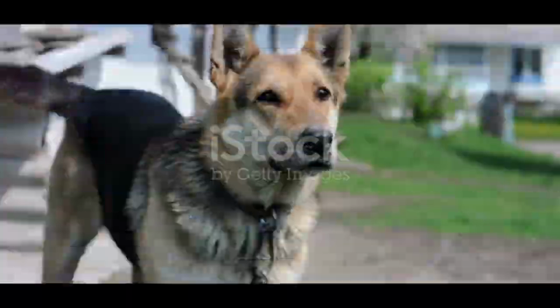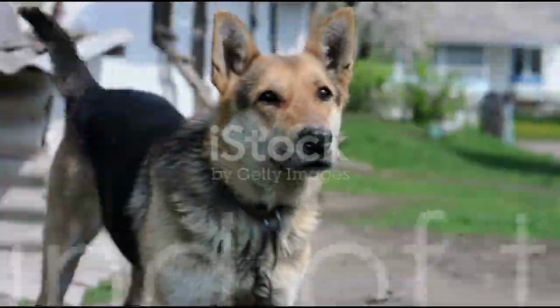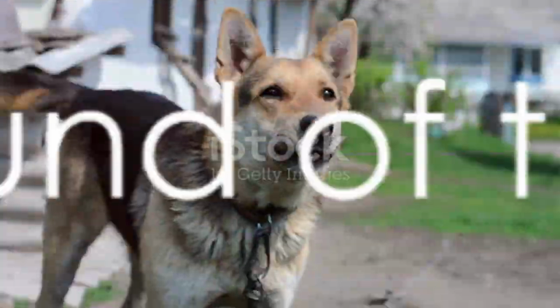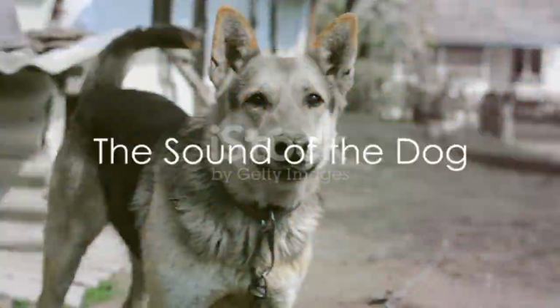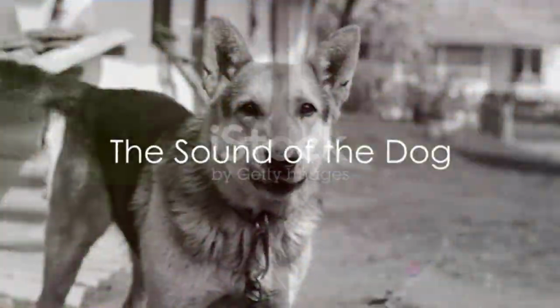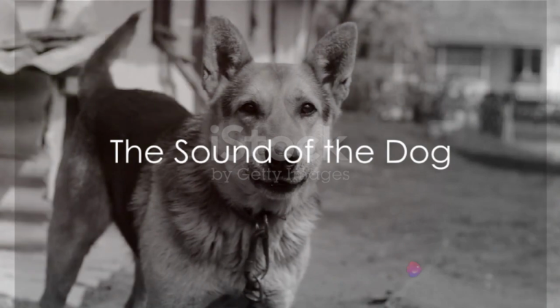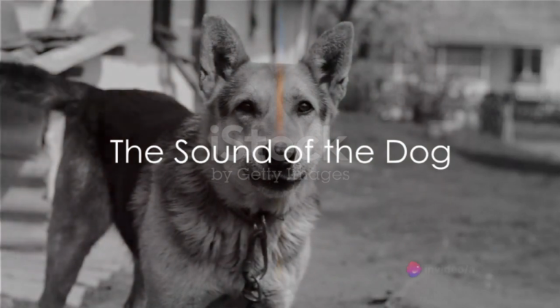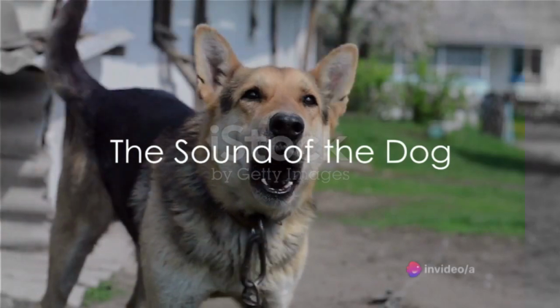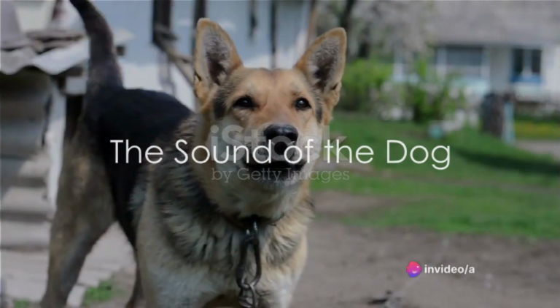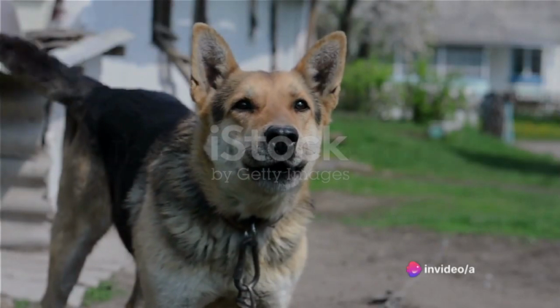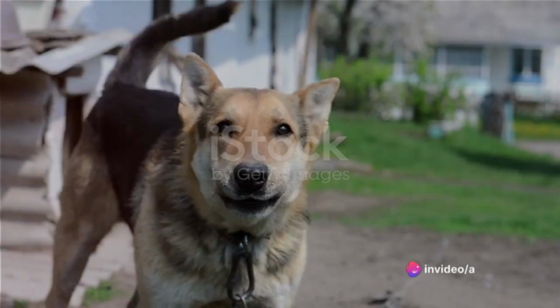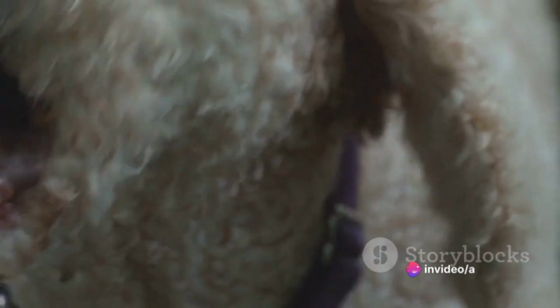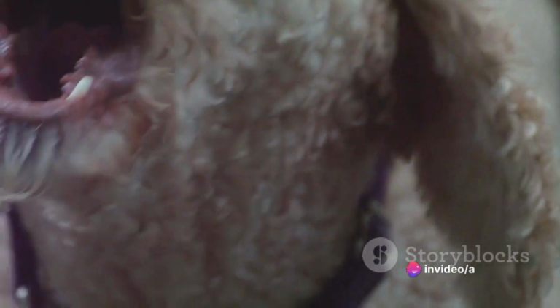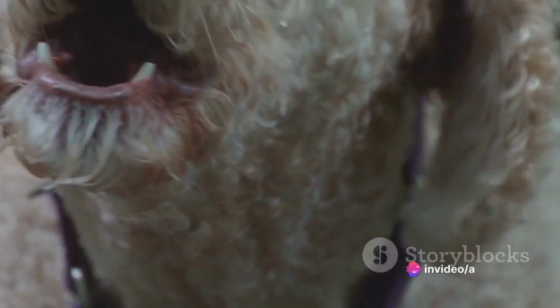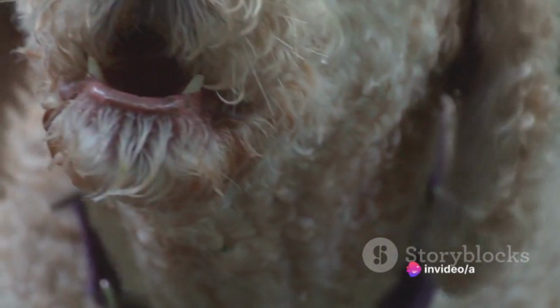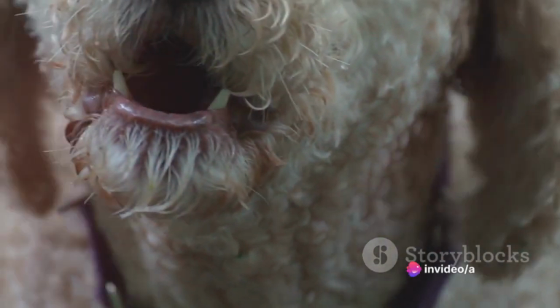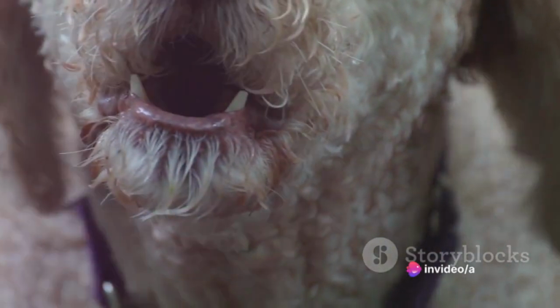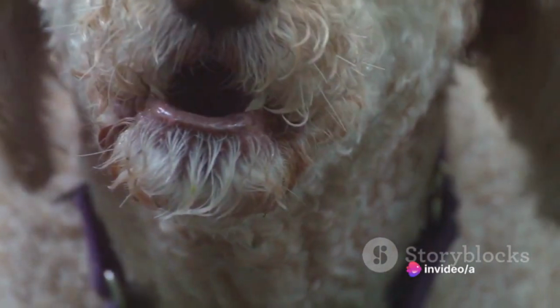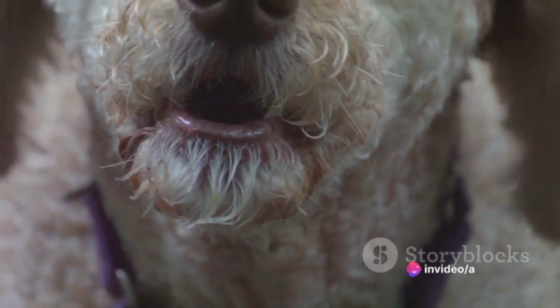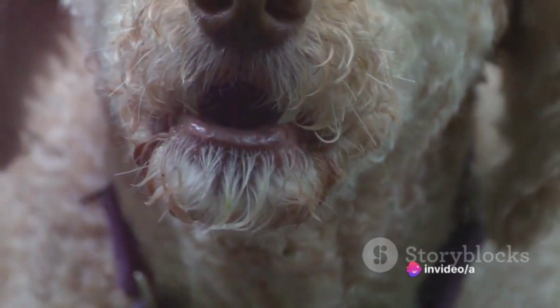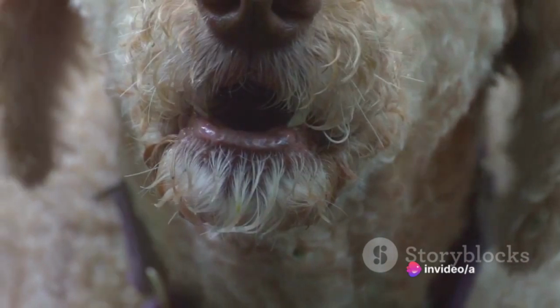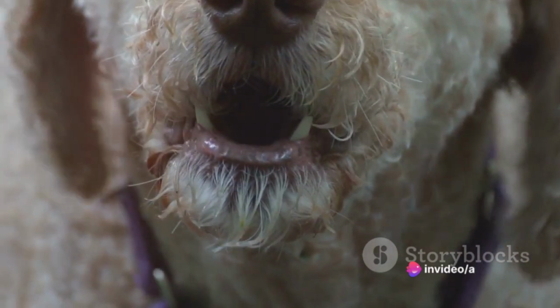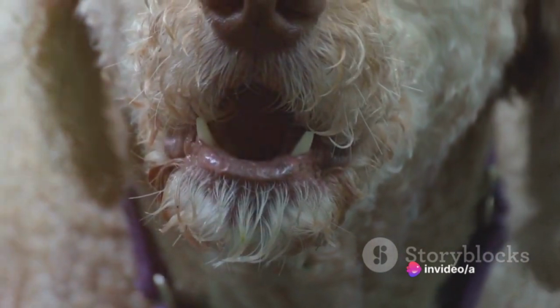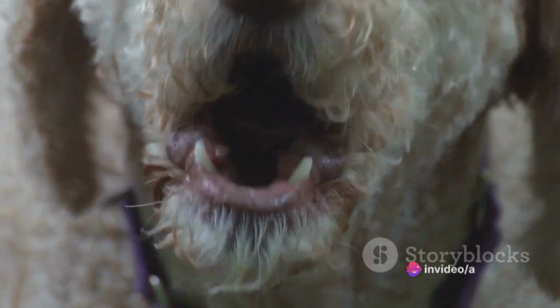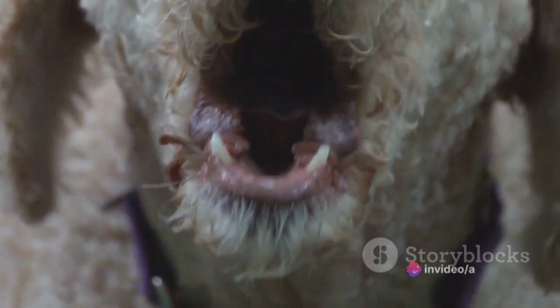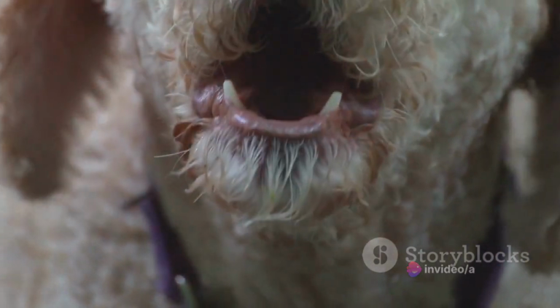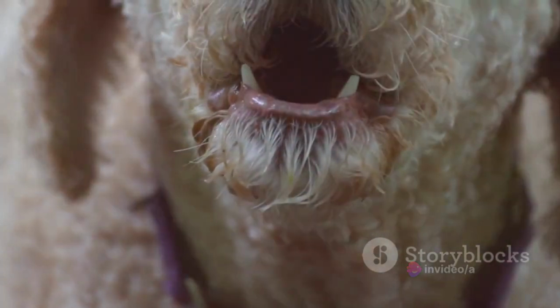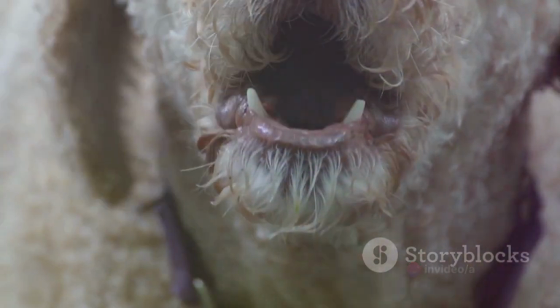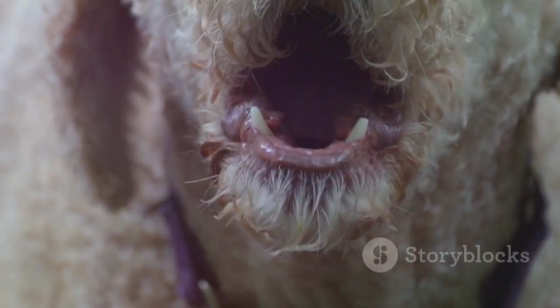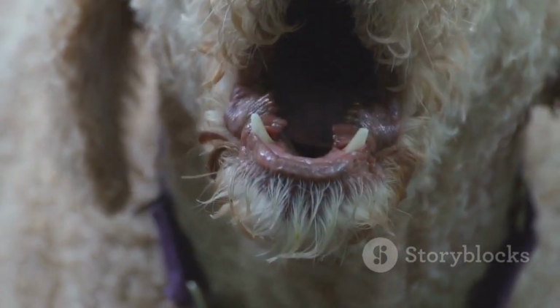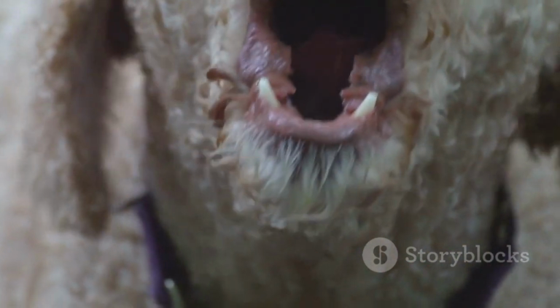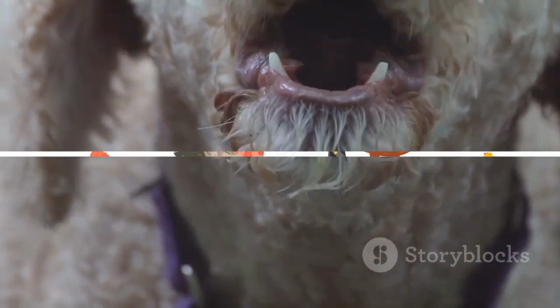Now, how about a dog? Do you know what sound it makes? Let's take a moment to think. Got your guesses ready? Here it is. Woof, woof! Just like that. Did you guess it right? Correct! A dog says woof.